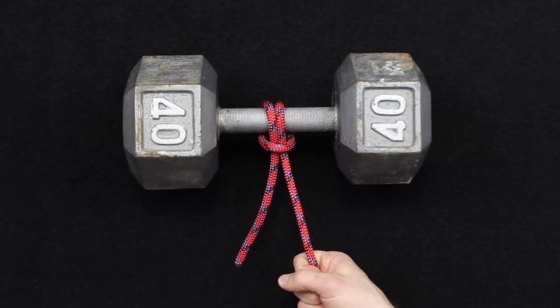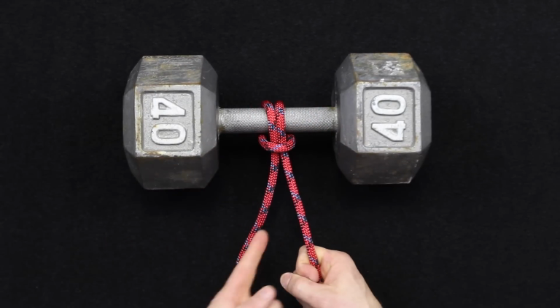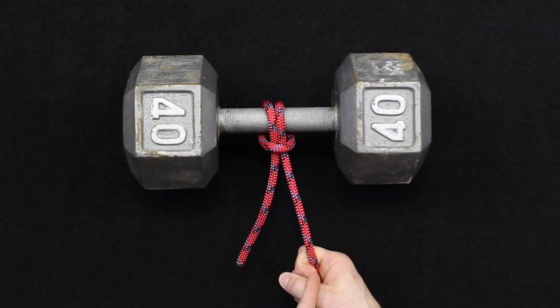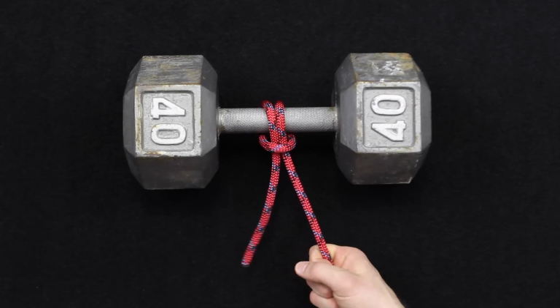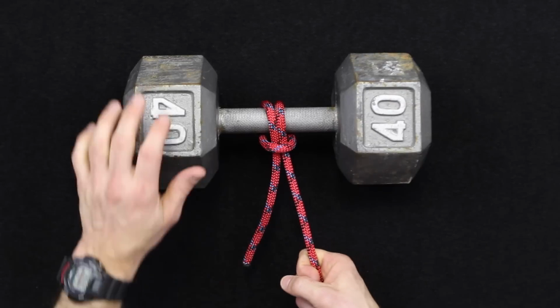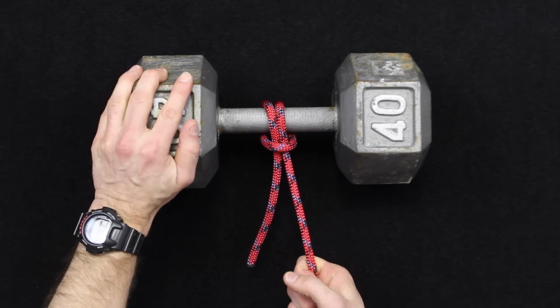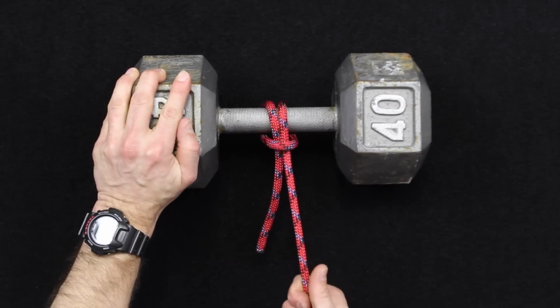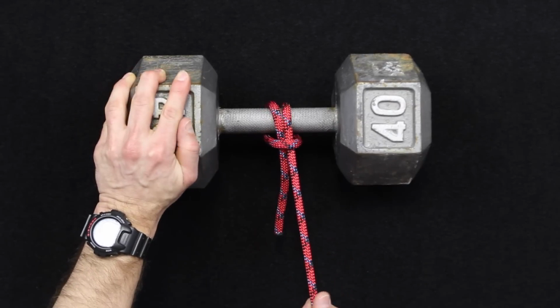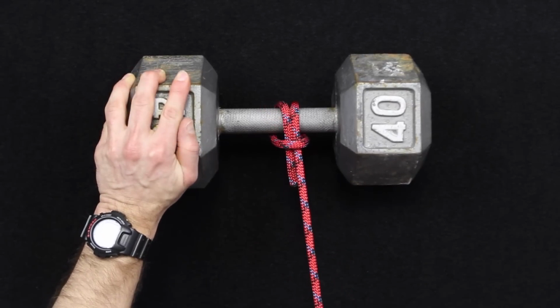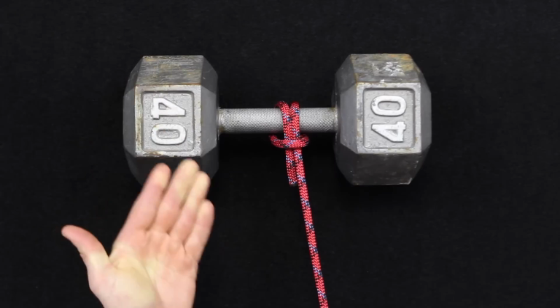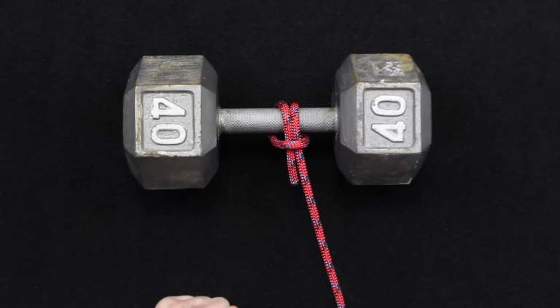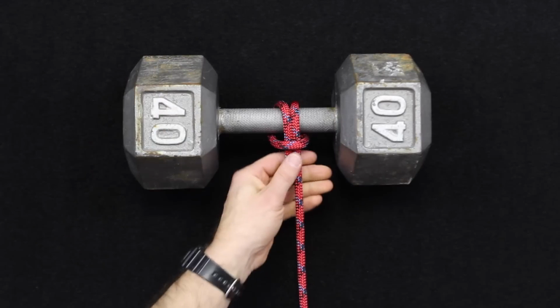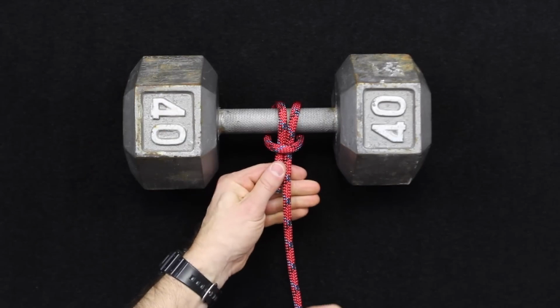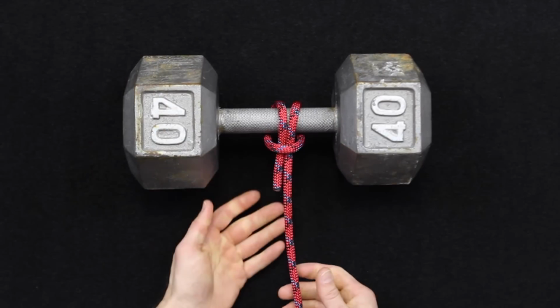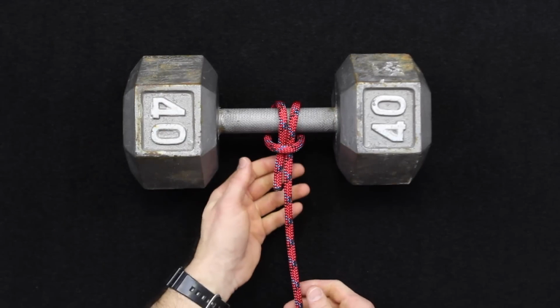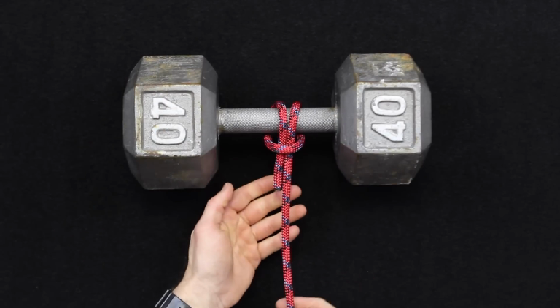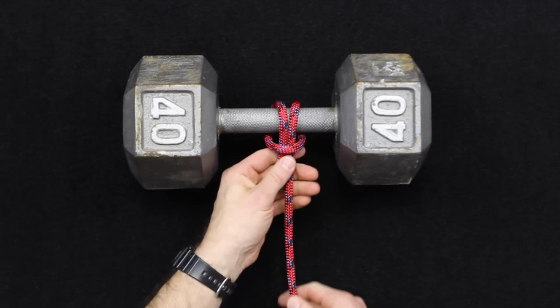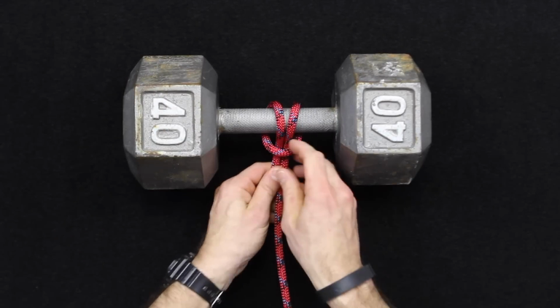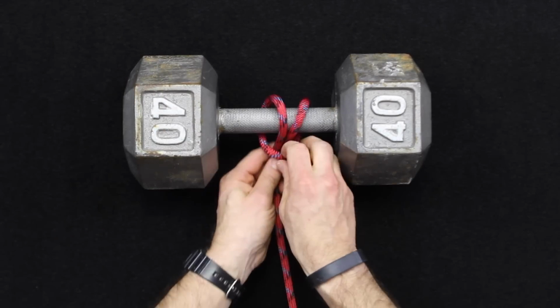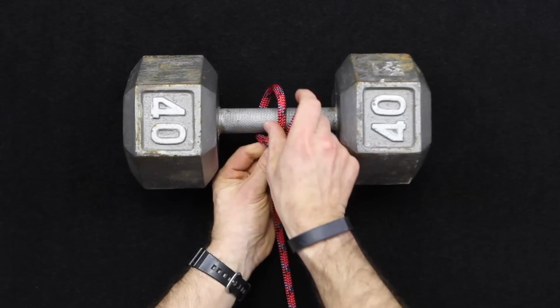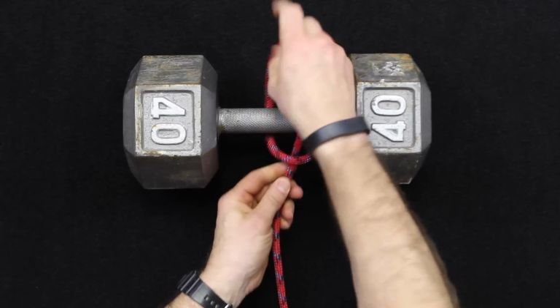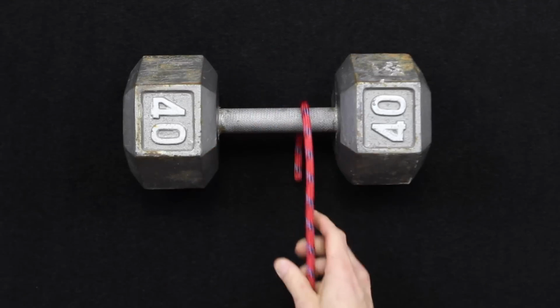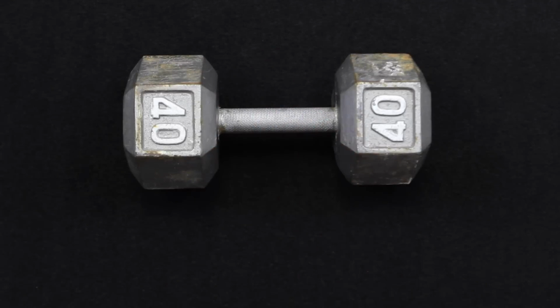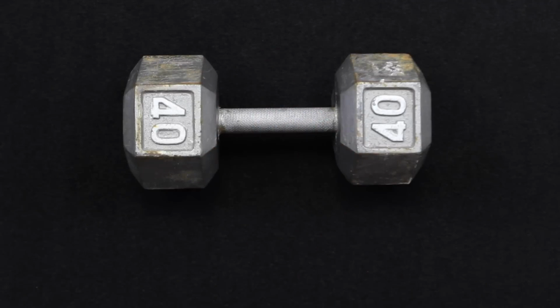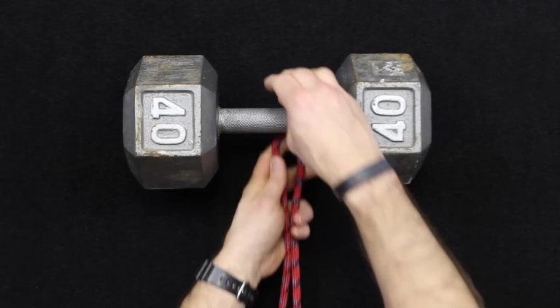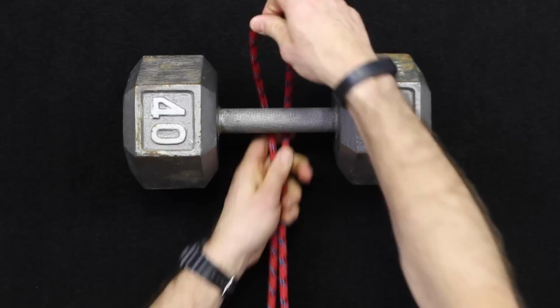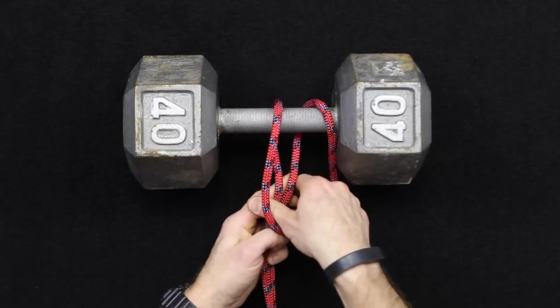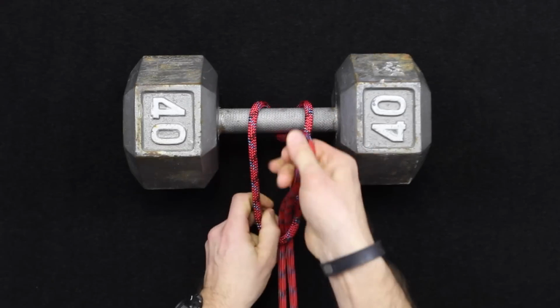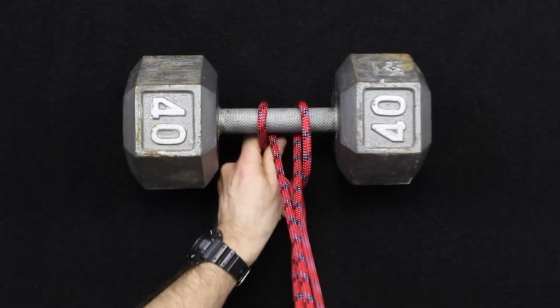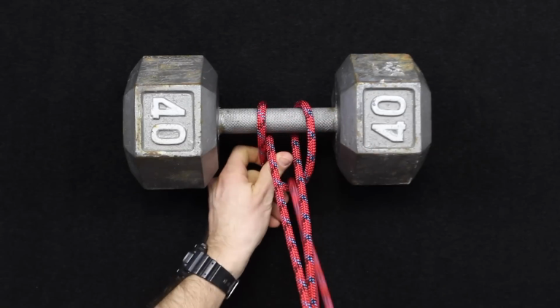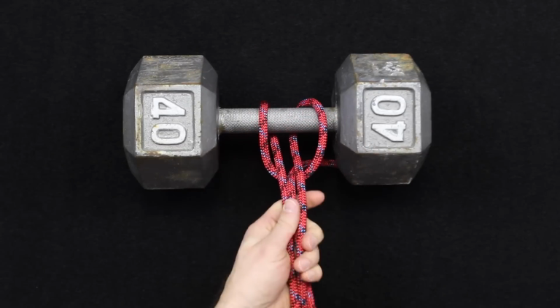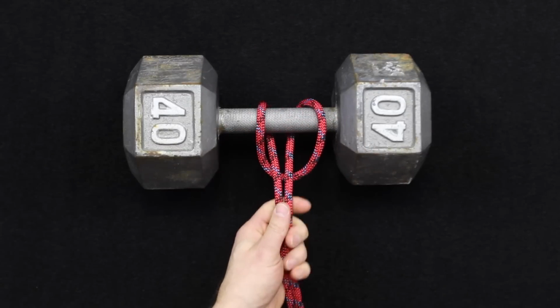If this is where your tension is coming from on this line, this can slip just like that — so that's the downside to a cow hitch versus a girth hitch. With a girth hitch, if you remember, both lines are under tension.